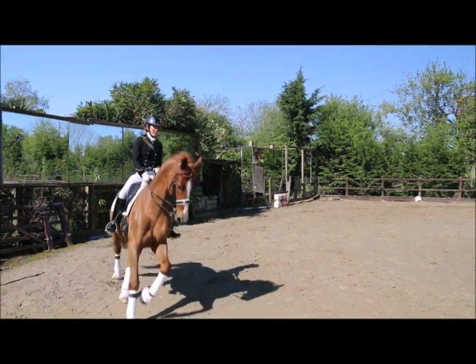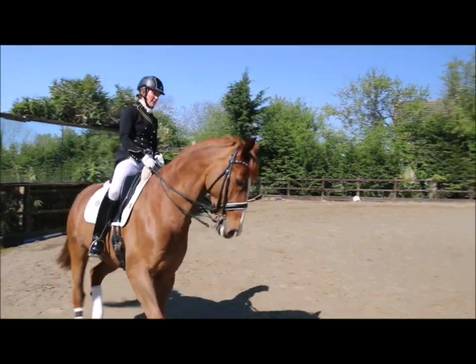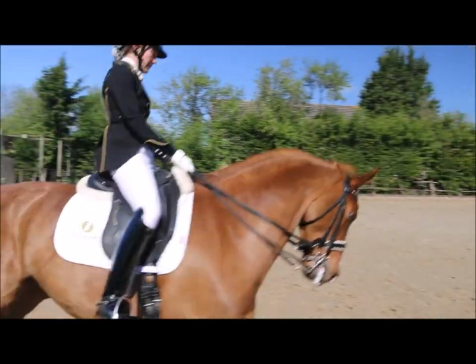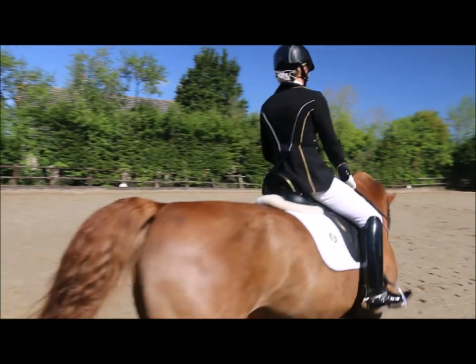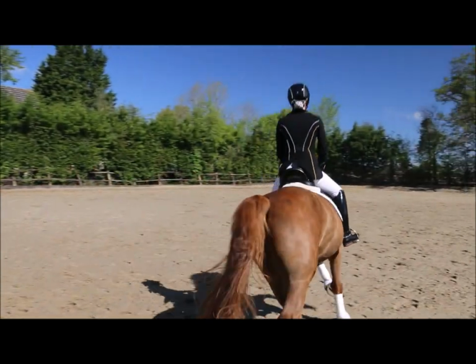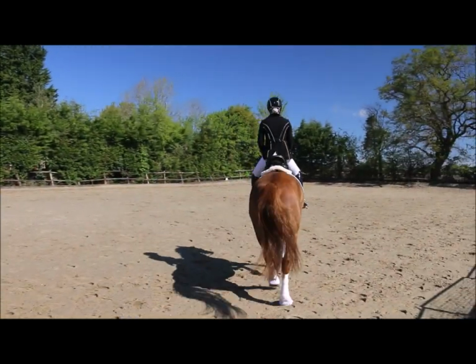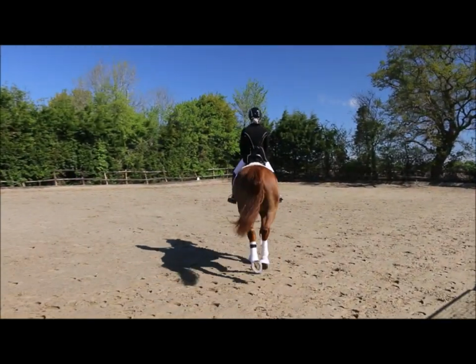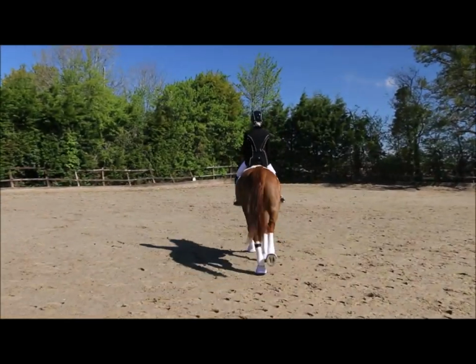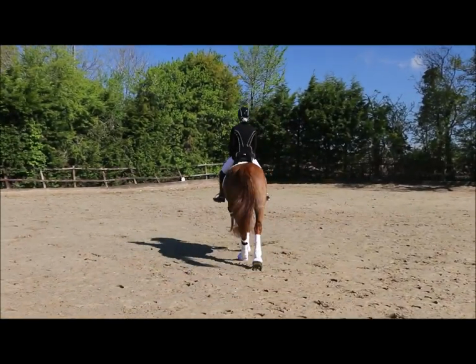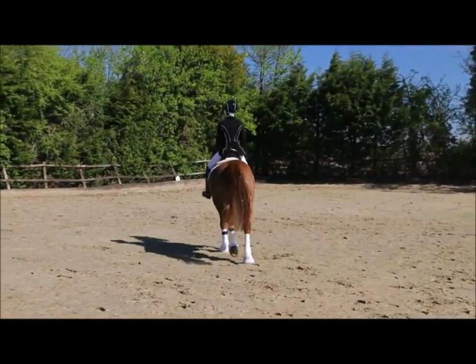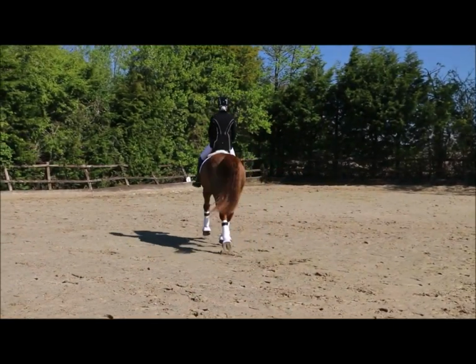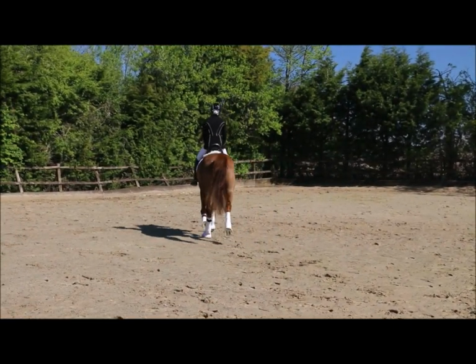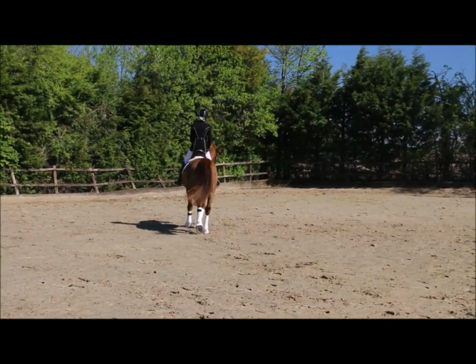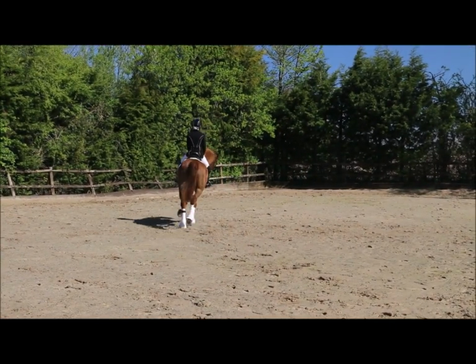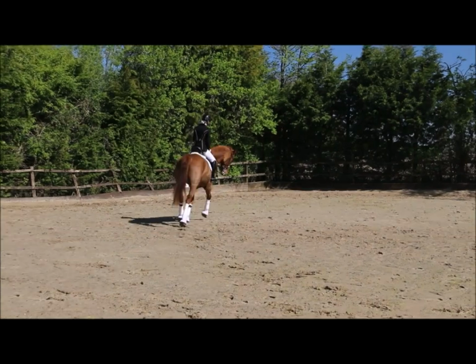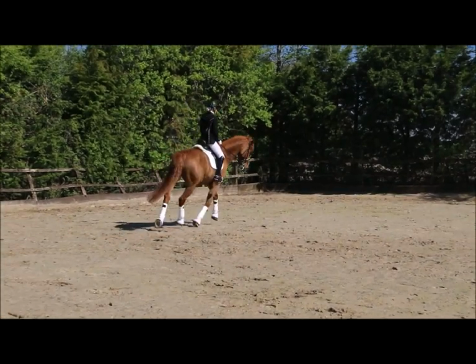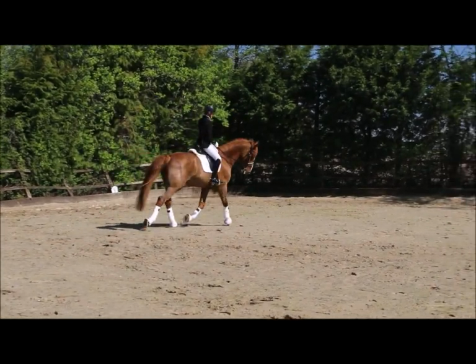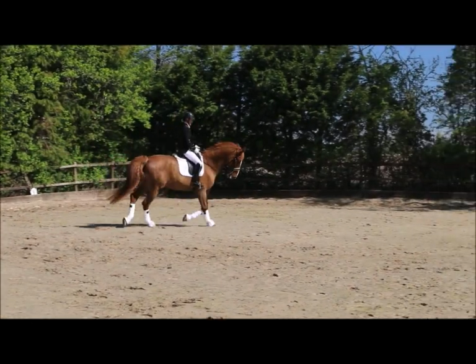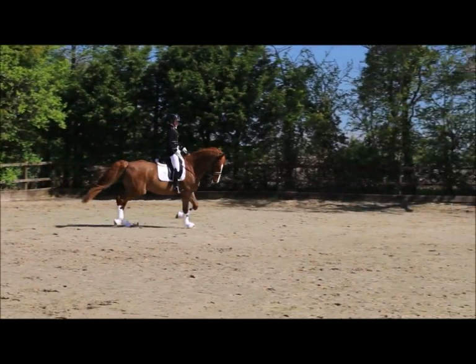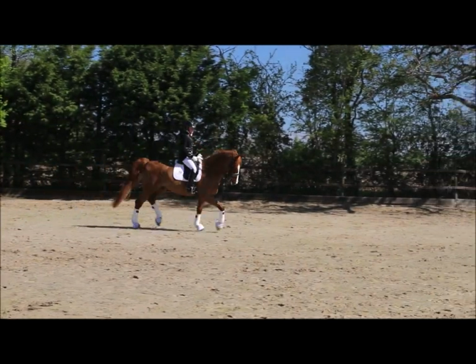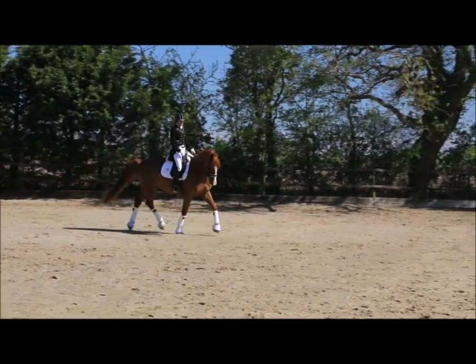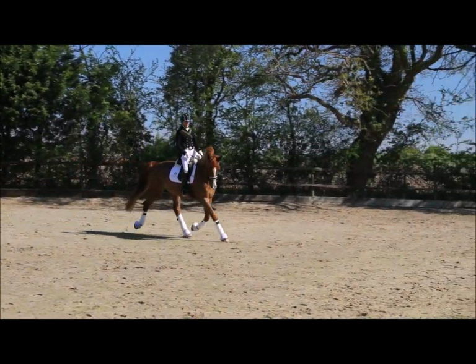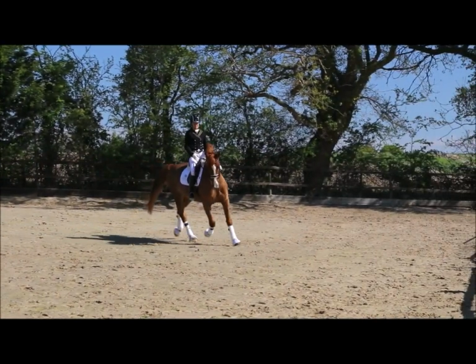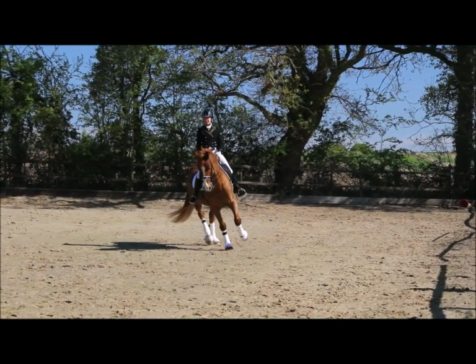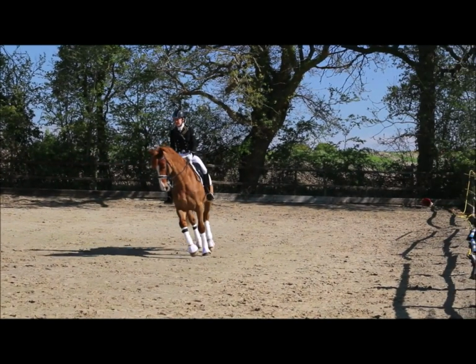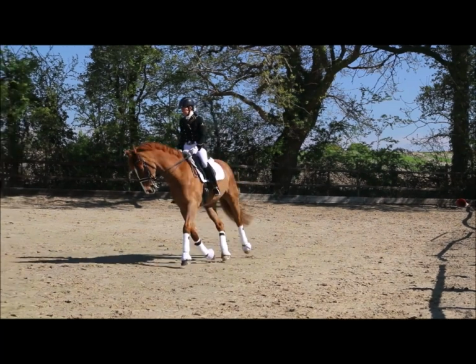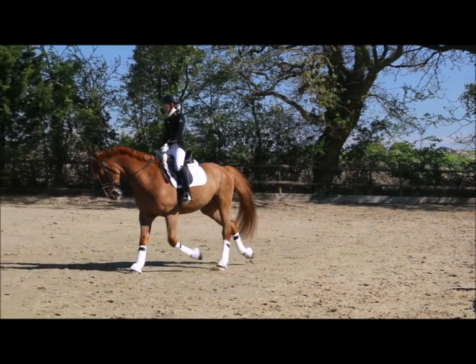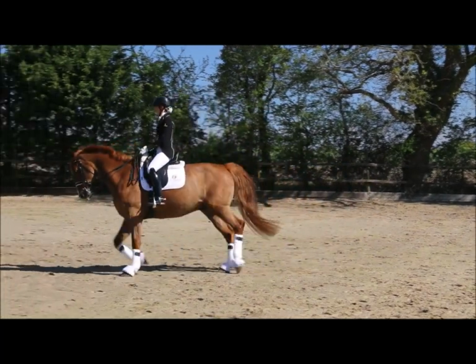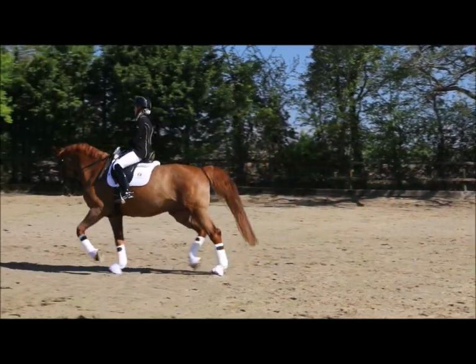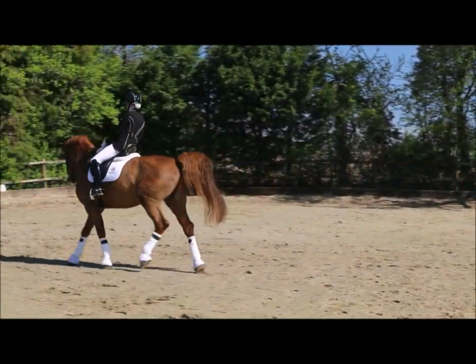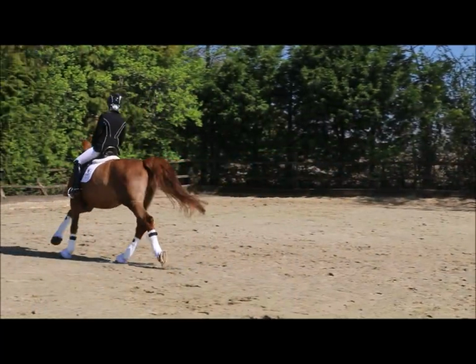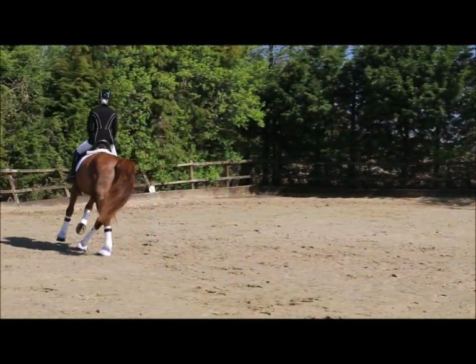So we're going to do it again. Coming across the diagonal nice and straight, back into trot, and then circling away — a 10-meter circle — making sure you've got a nice bend to the right, the horse is in a nice forward rhythm, and then back into canter again.